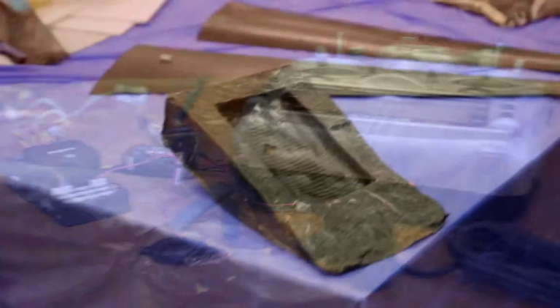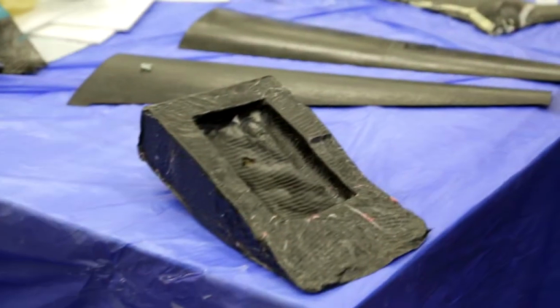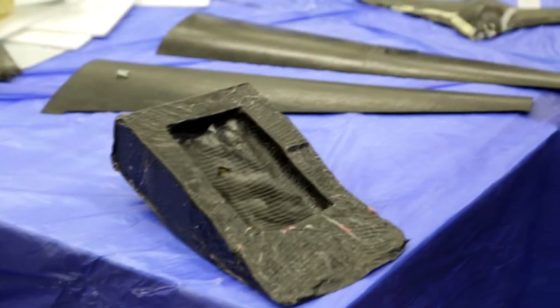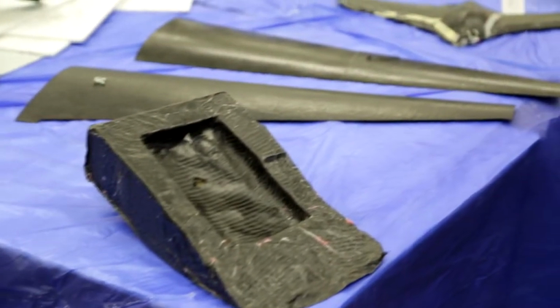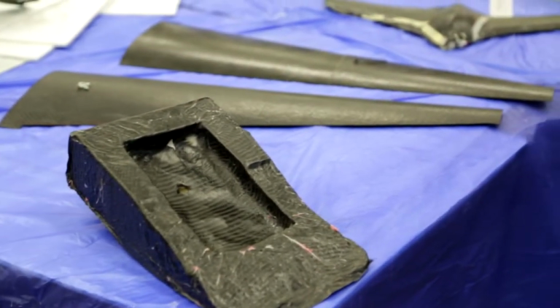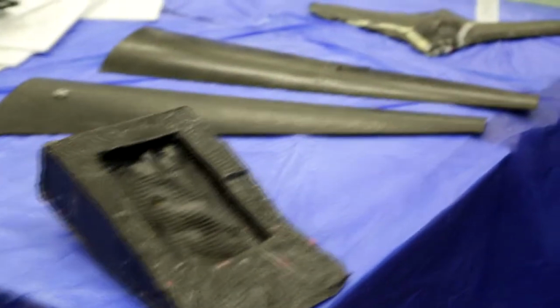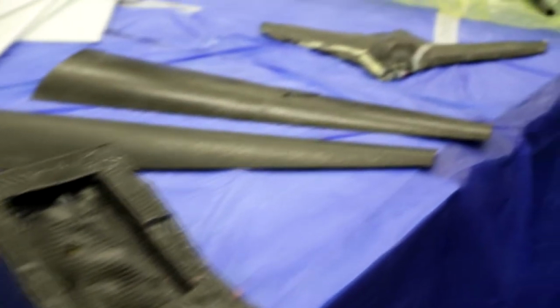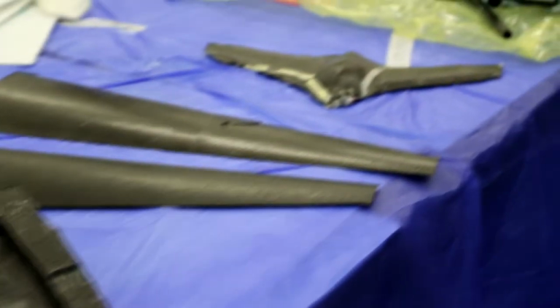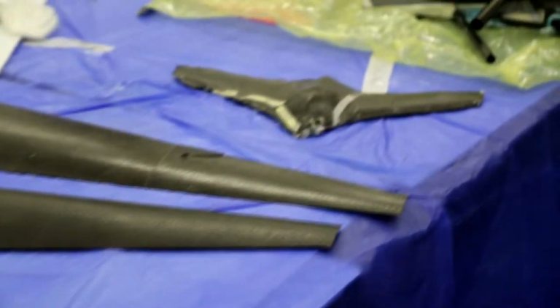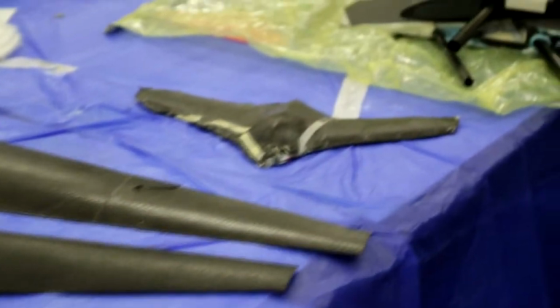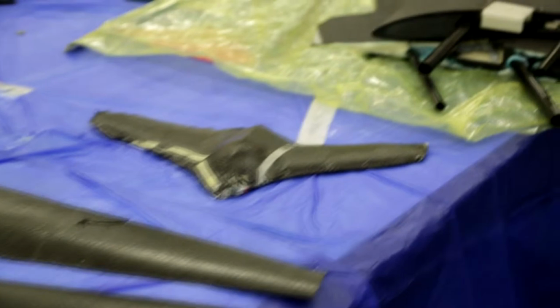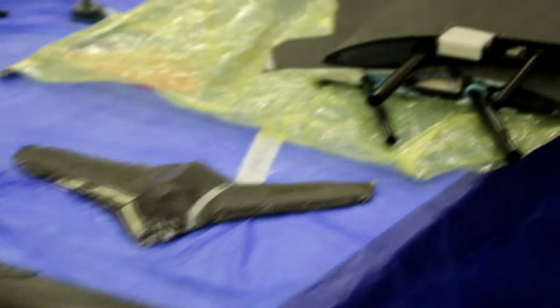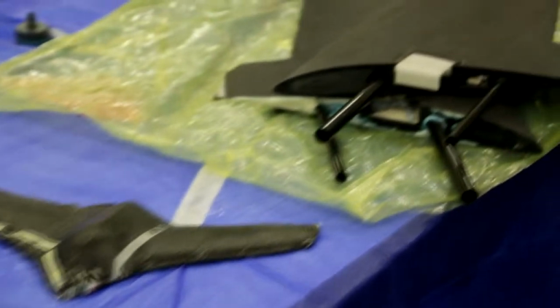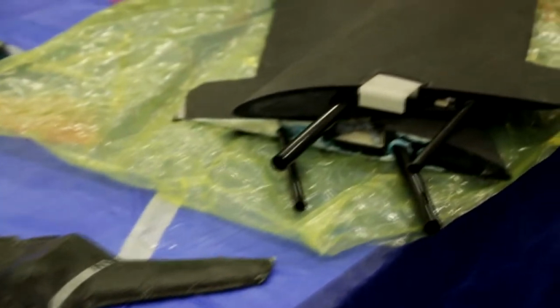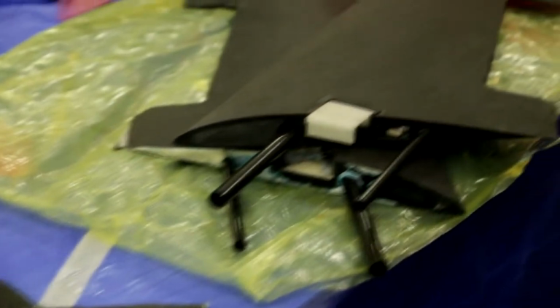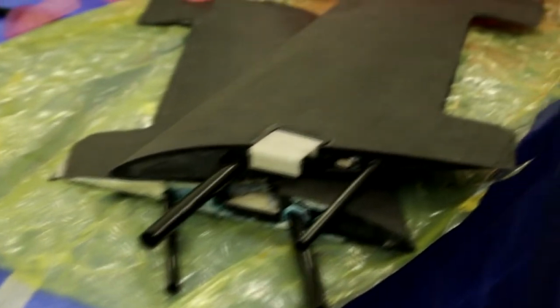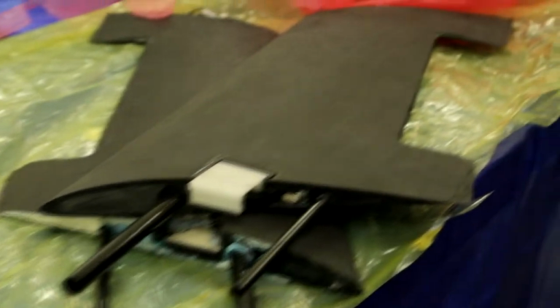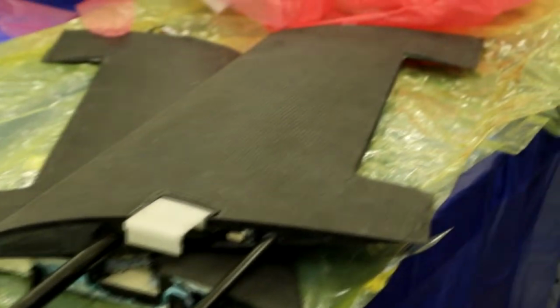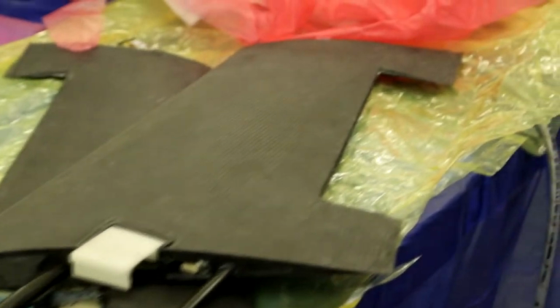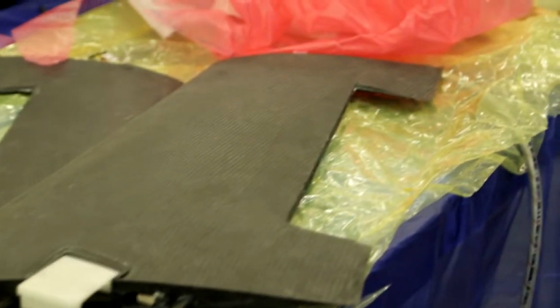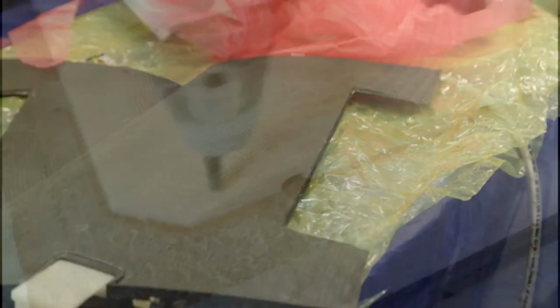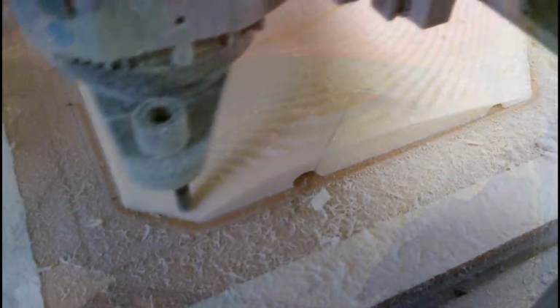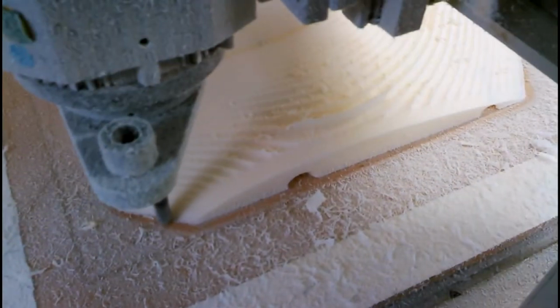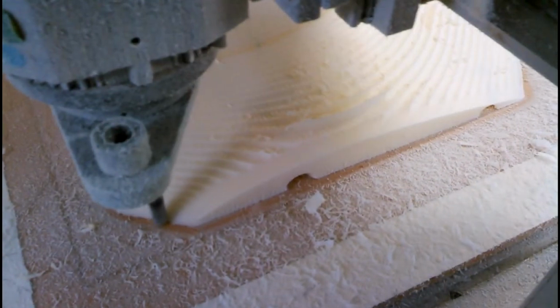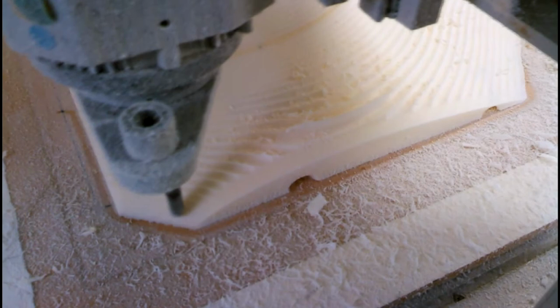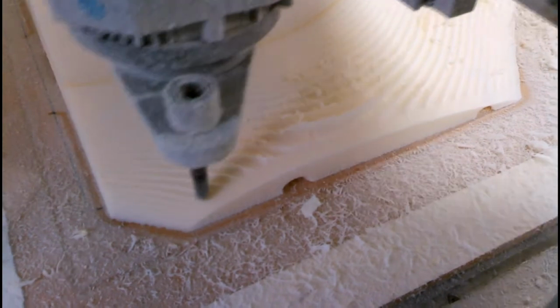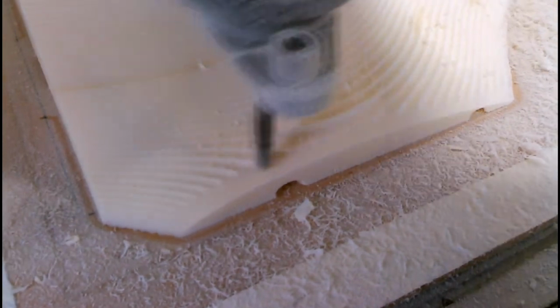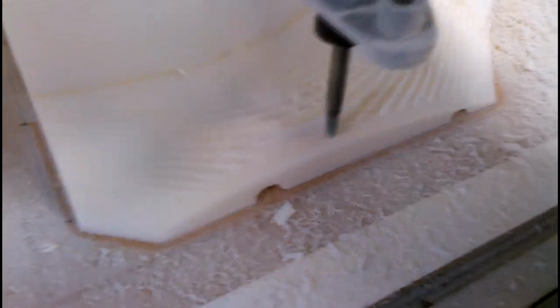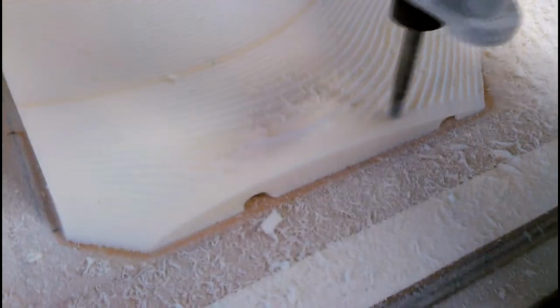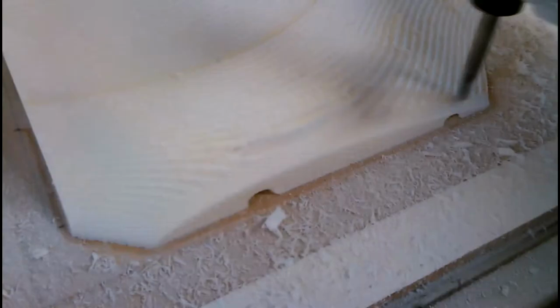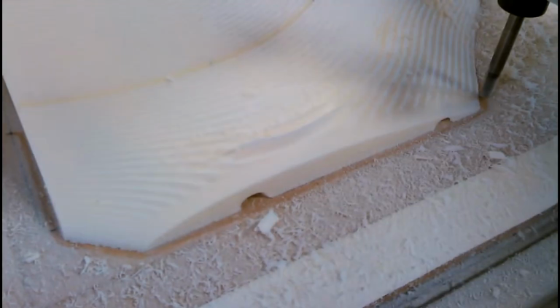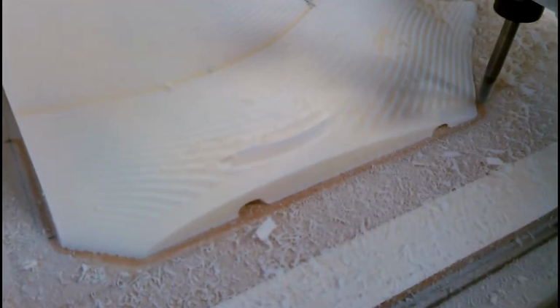Over the years, our team has experimented with many different methods of manufacturing the drone, going from pre-built parts and hobby grade aircraft to designing and making our own composite aerodynamic bodies.